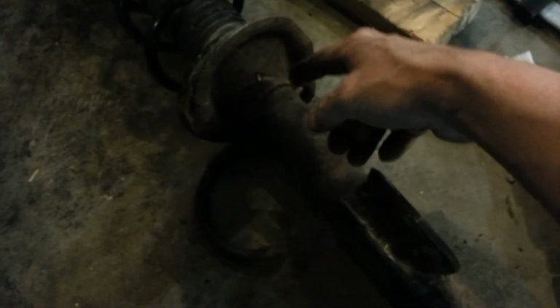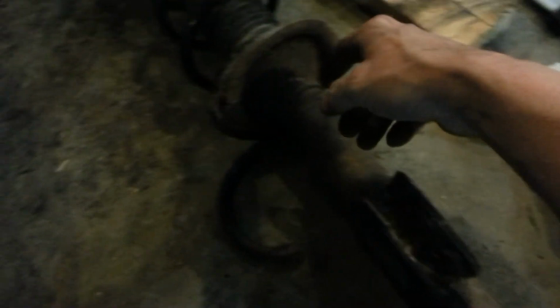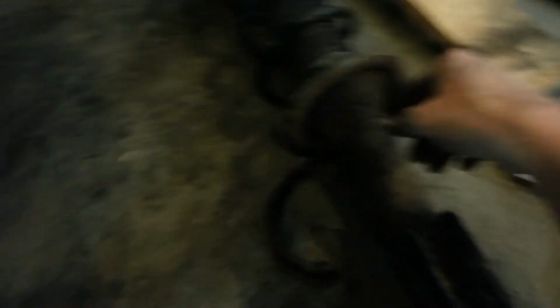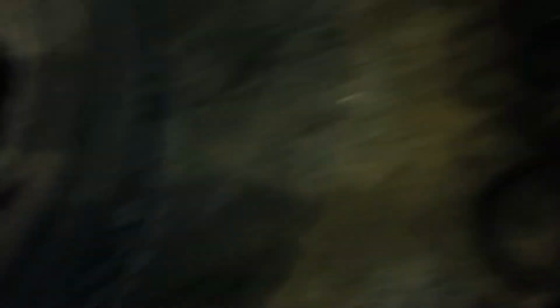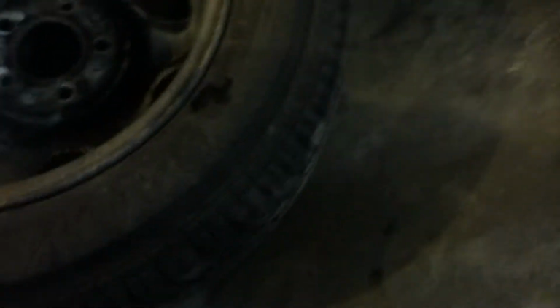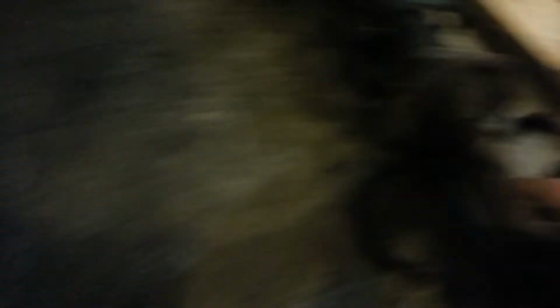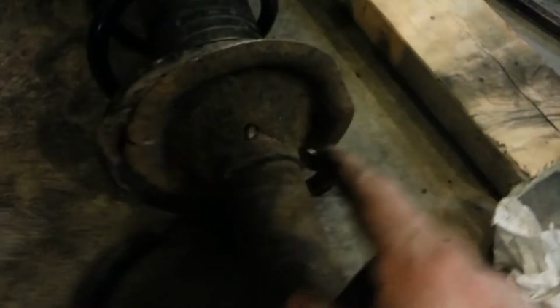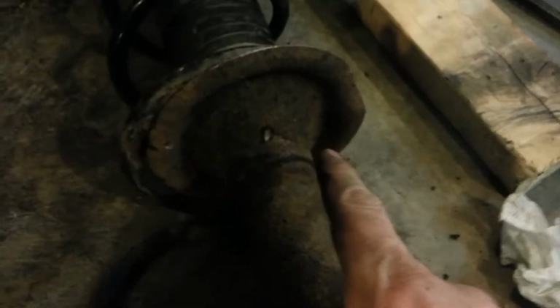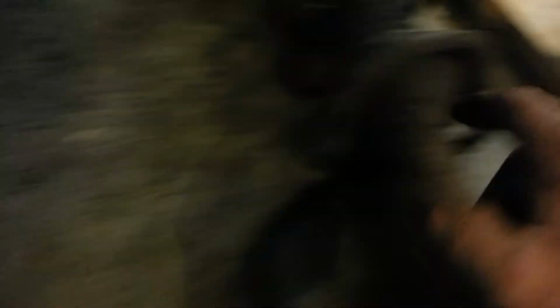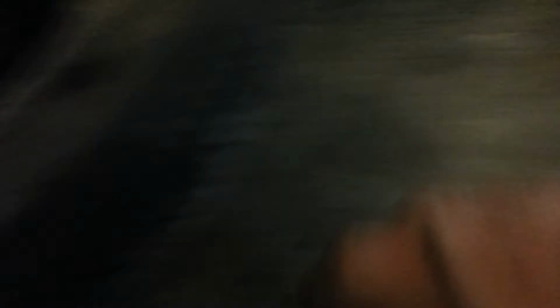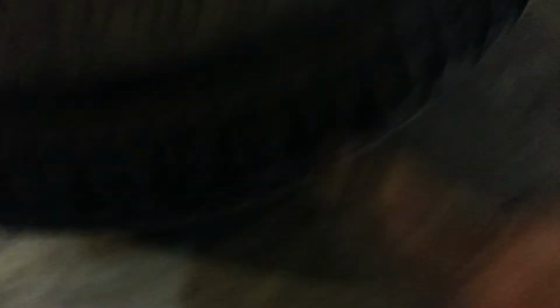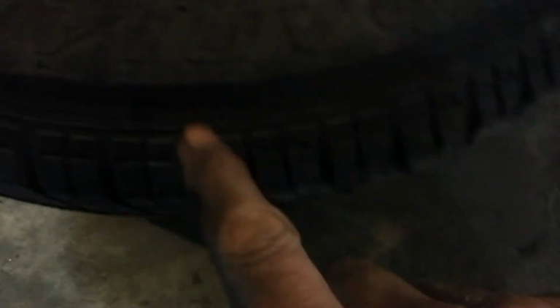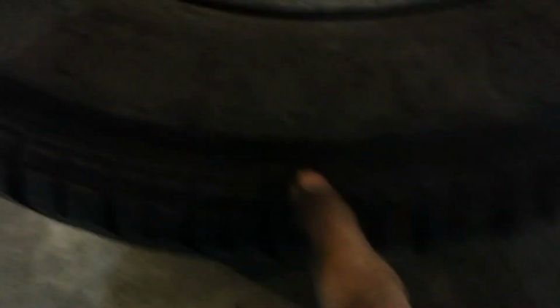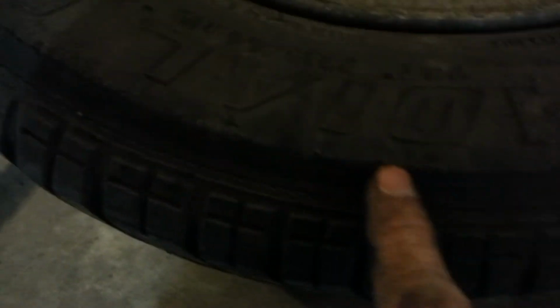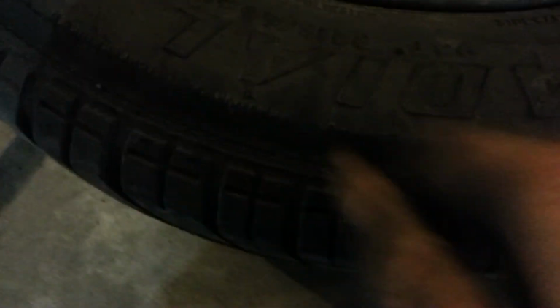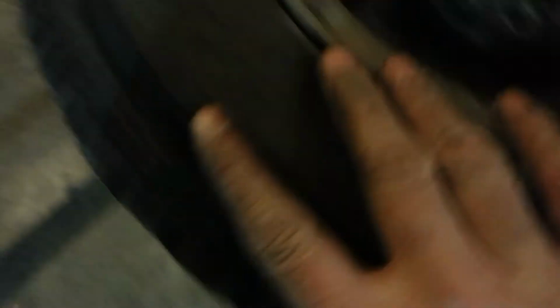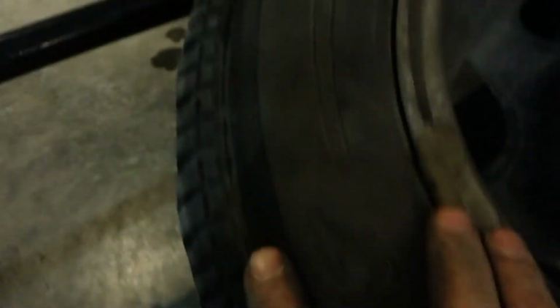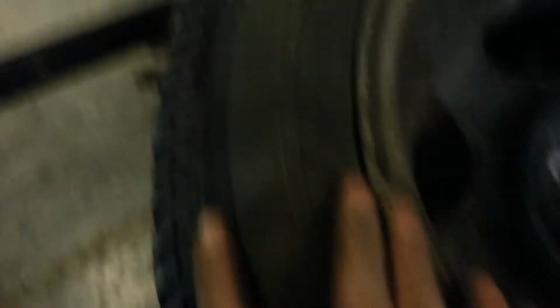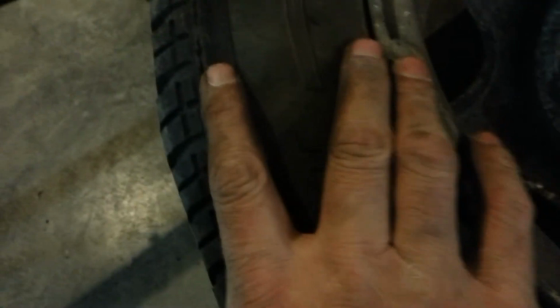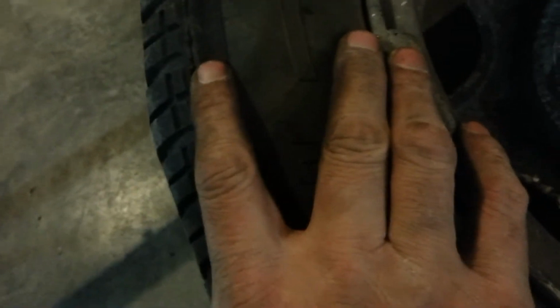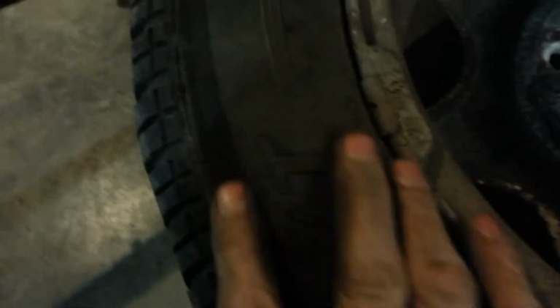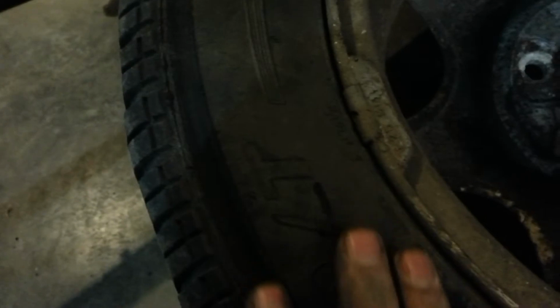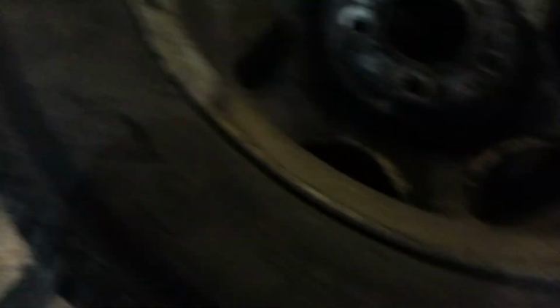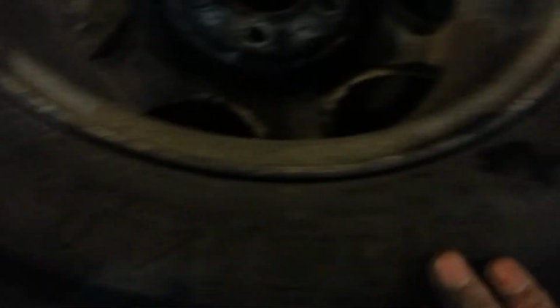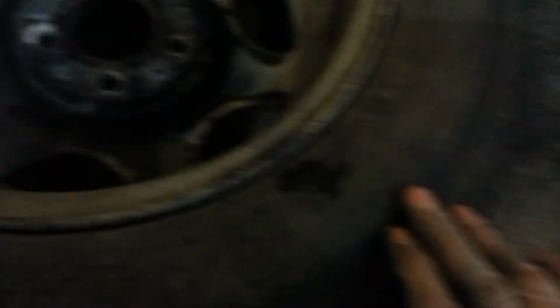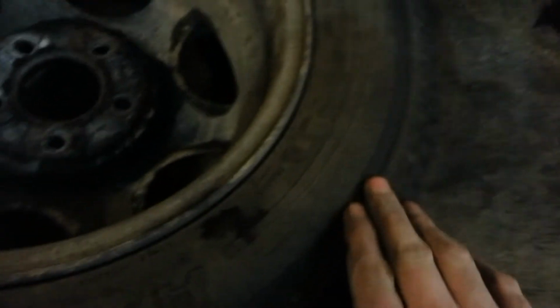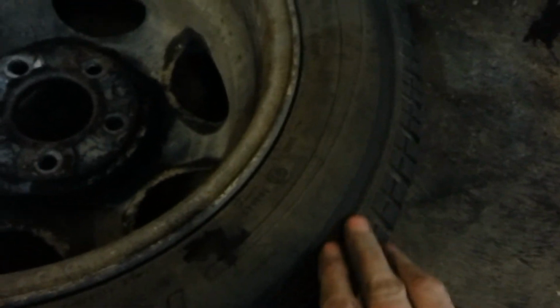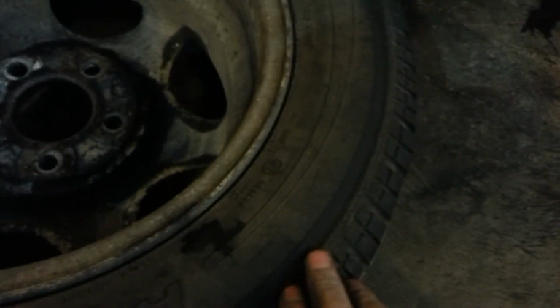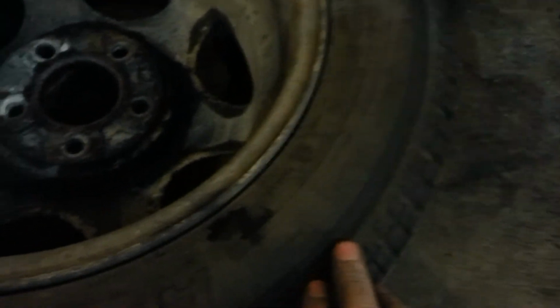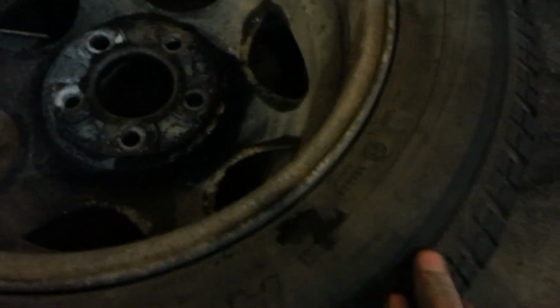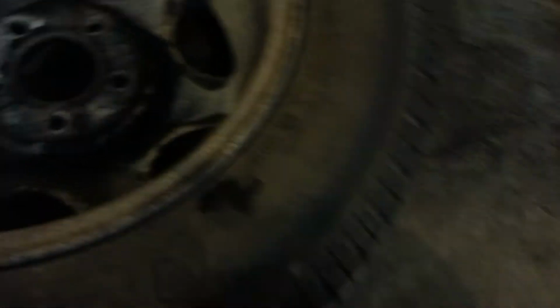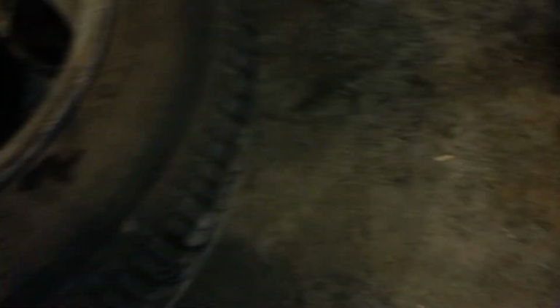So anyway, this is the rear, but you can see where it broke there and how it was rubbing on the tire here. I can still save the tire for a while, but I'm going to have to get a new one.